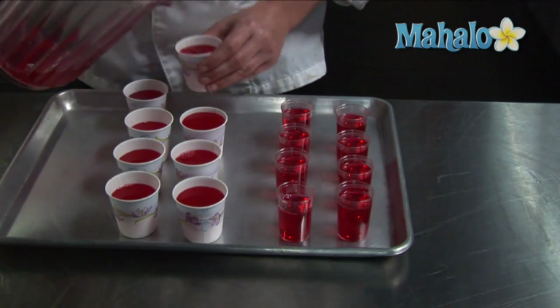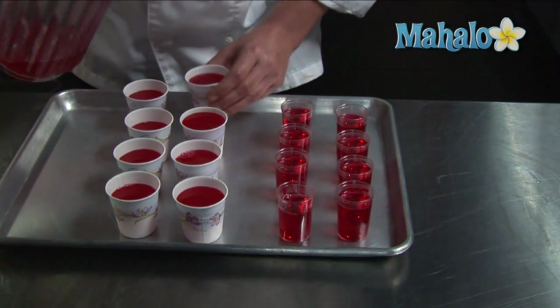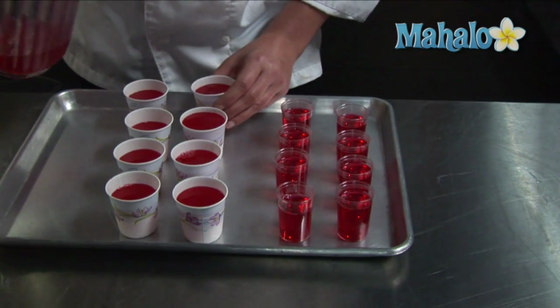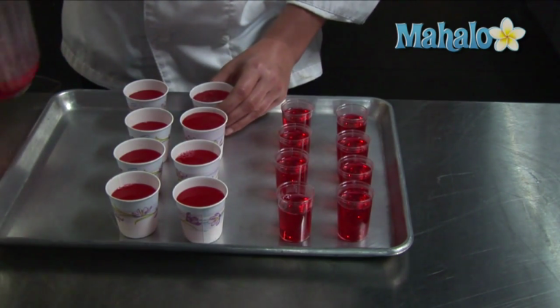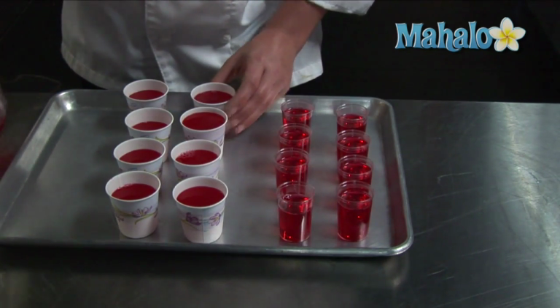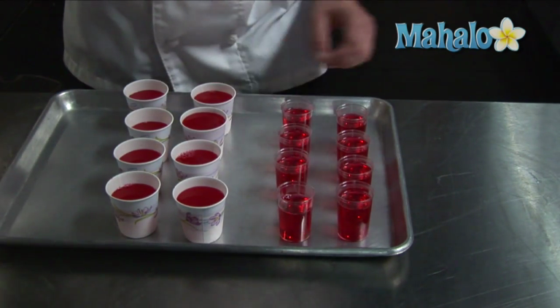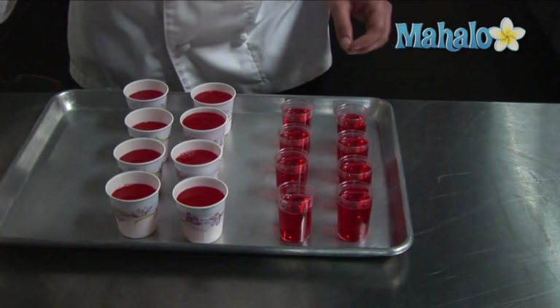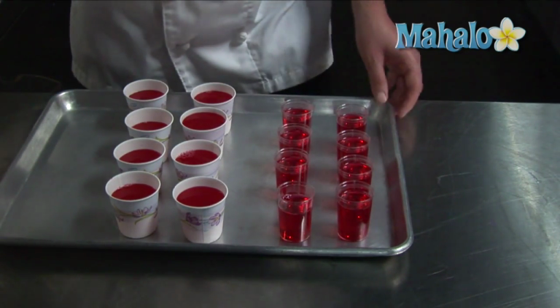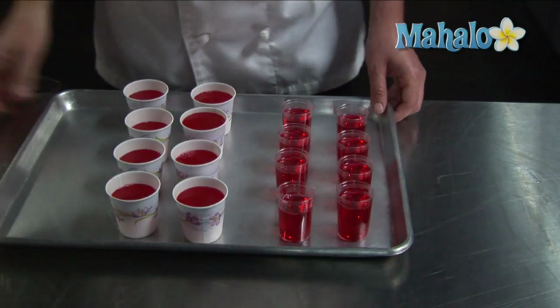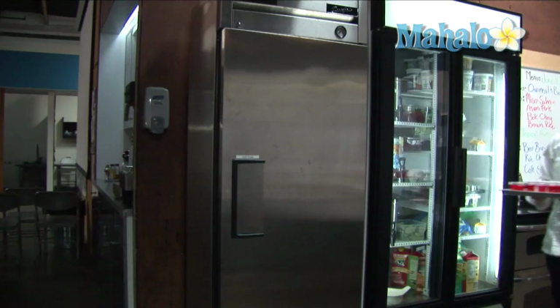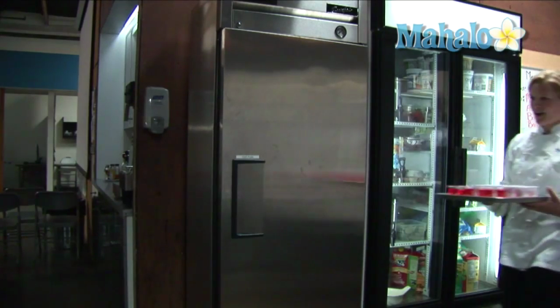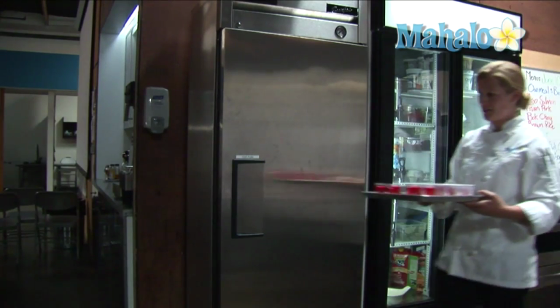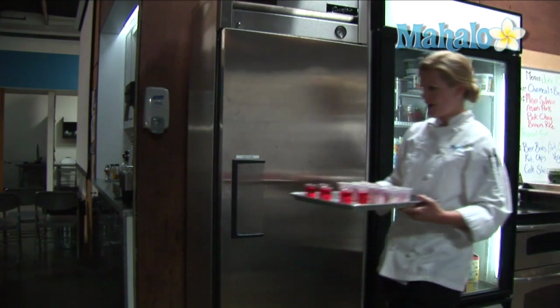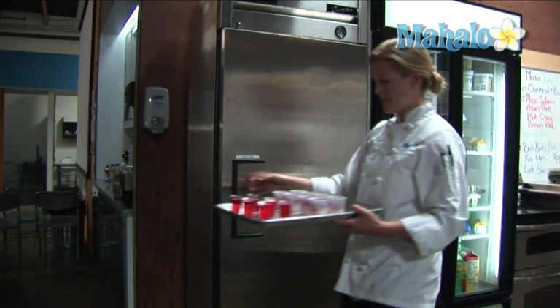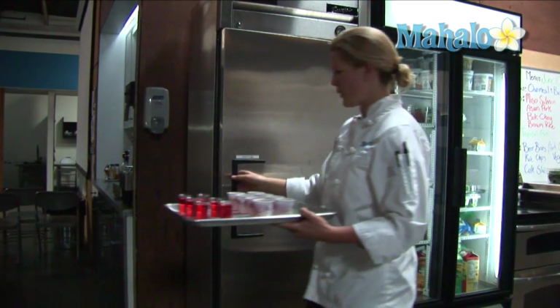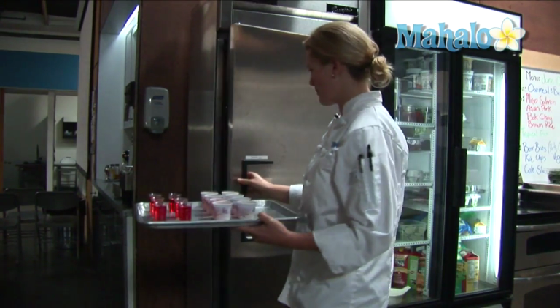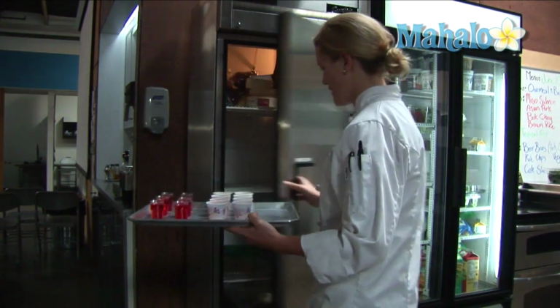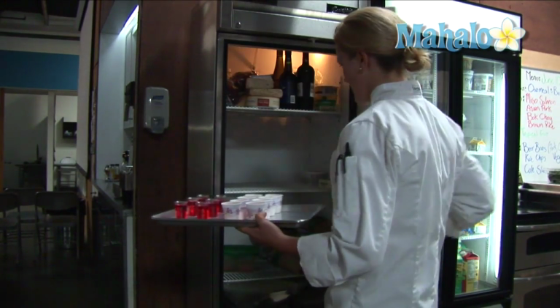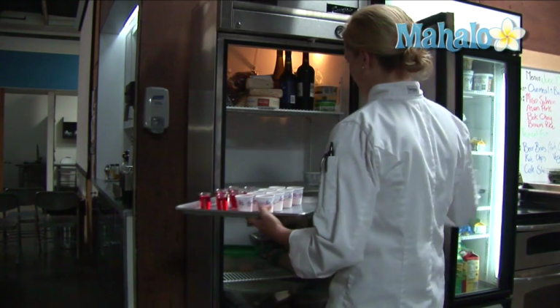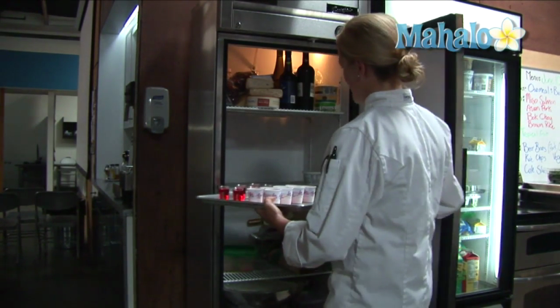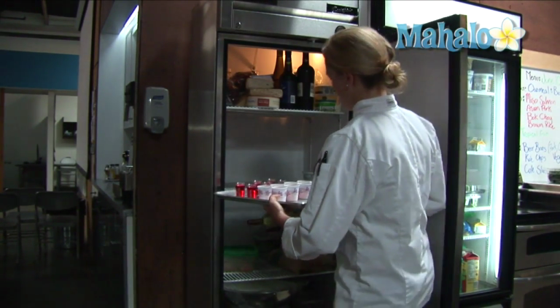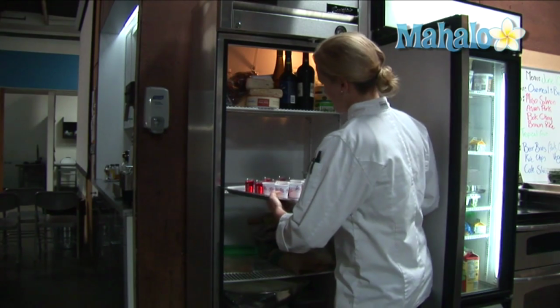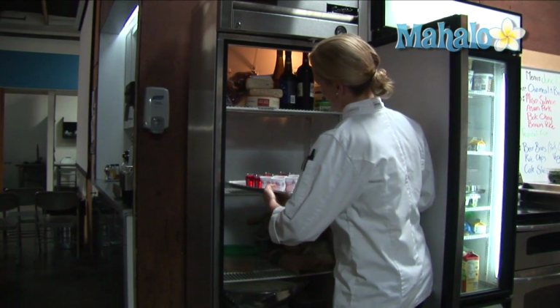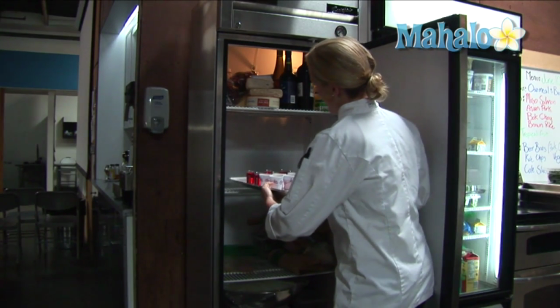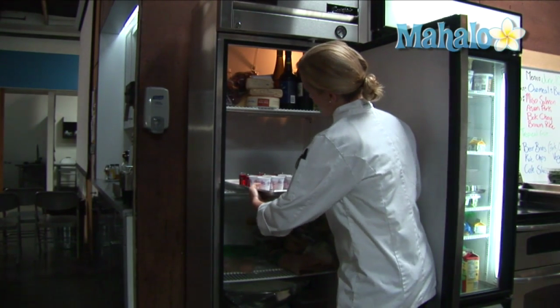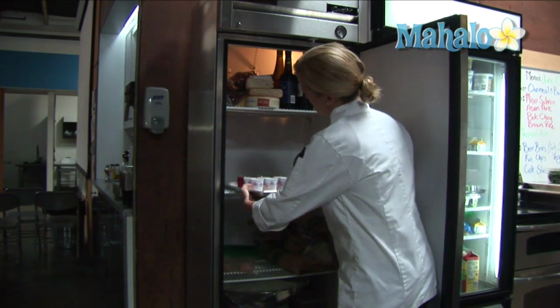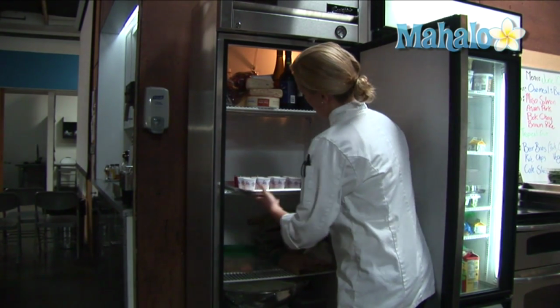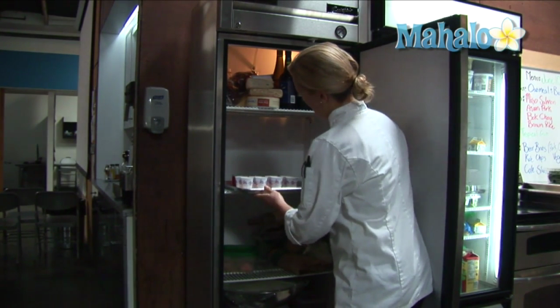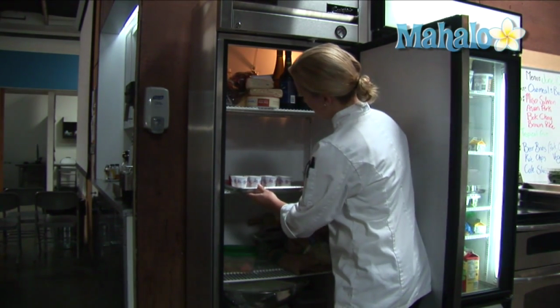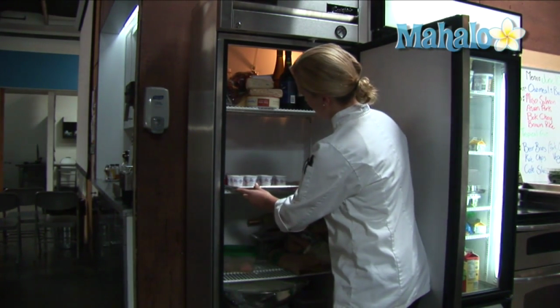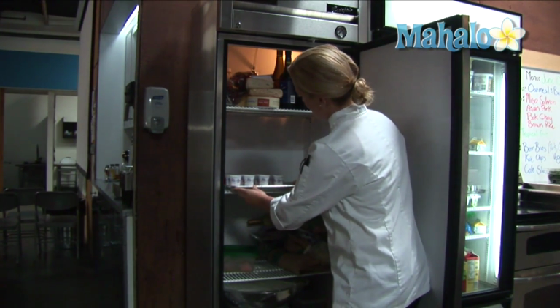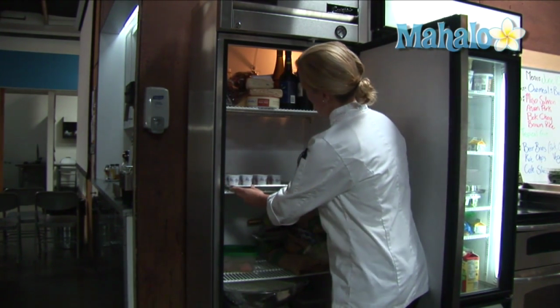And there we are — we're ready to put them in the refrigerator. Our jello shots are ready to go into the refrigerator. We're going to place them in the refrigerator for four hours, which will allow enough time for the gelatin to set.